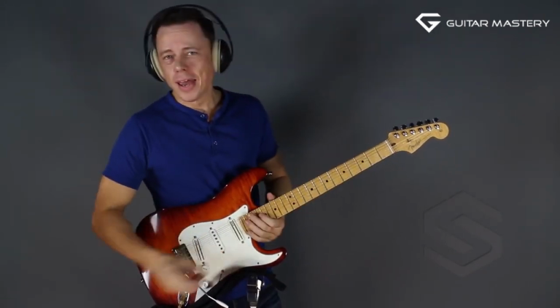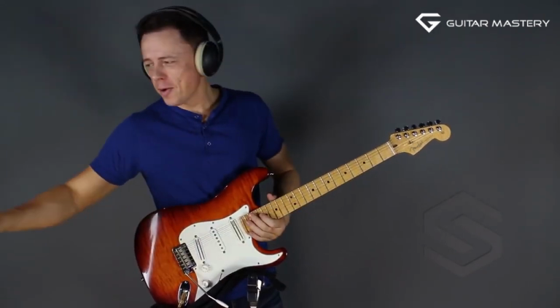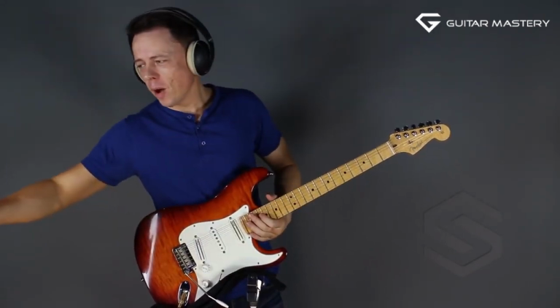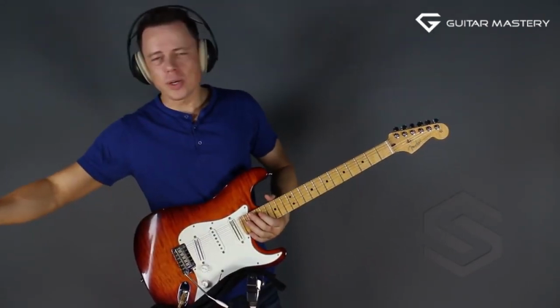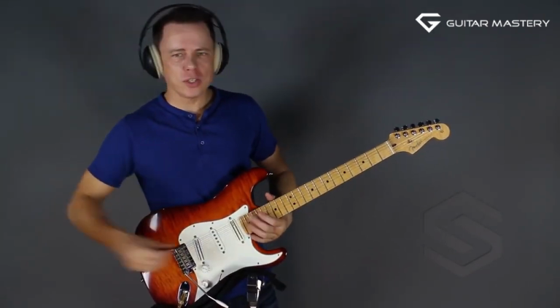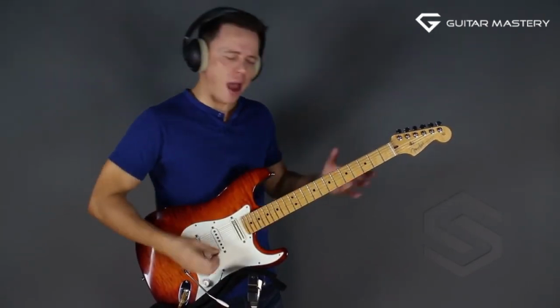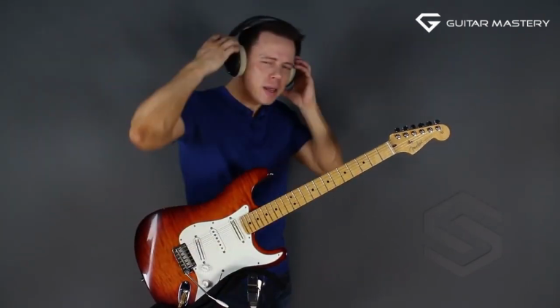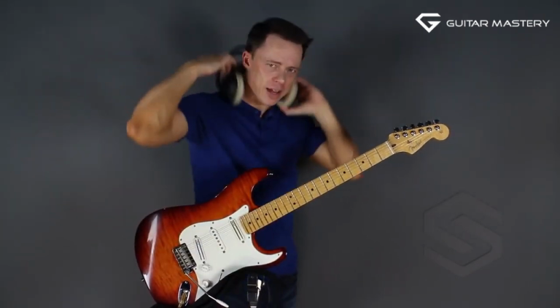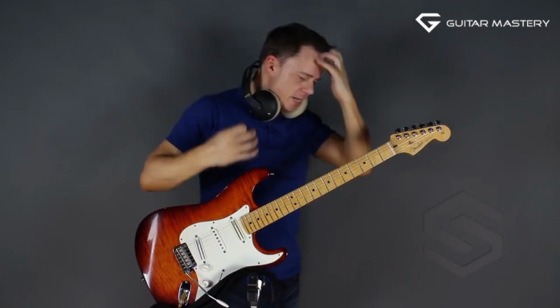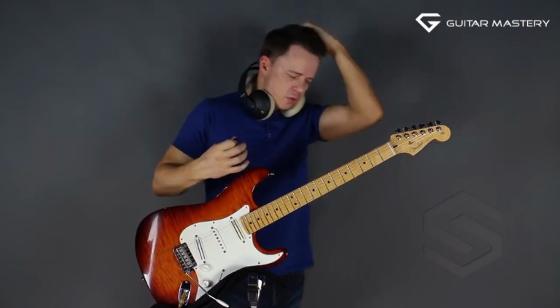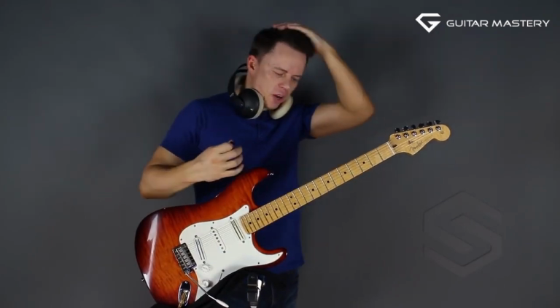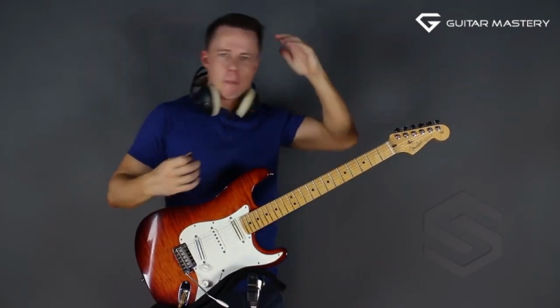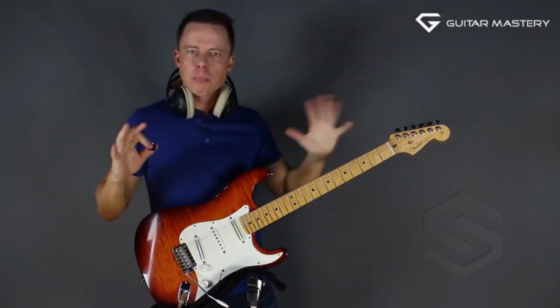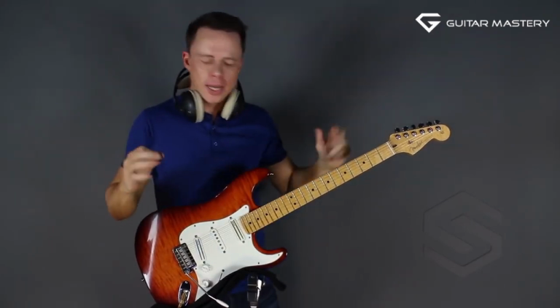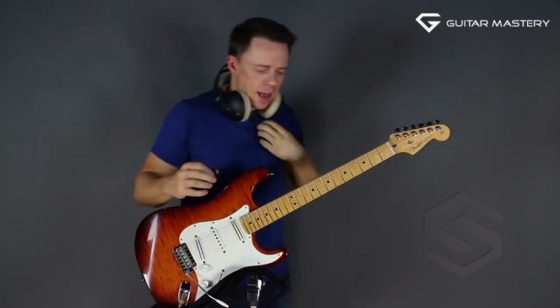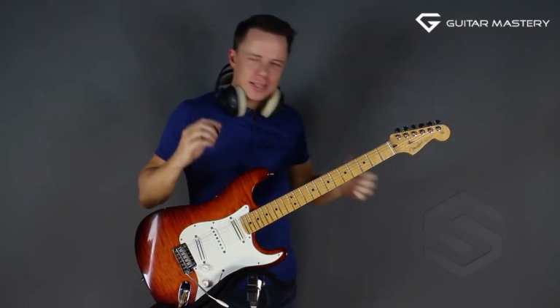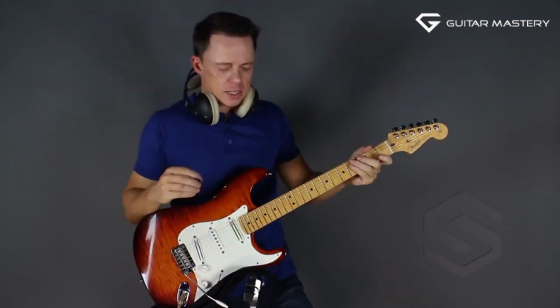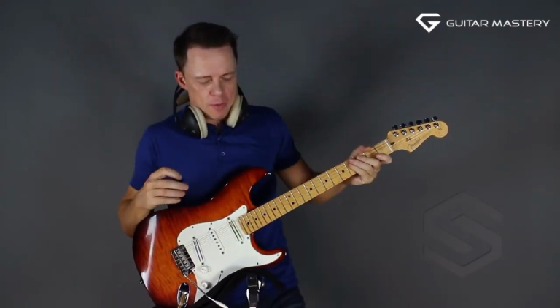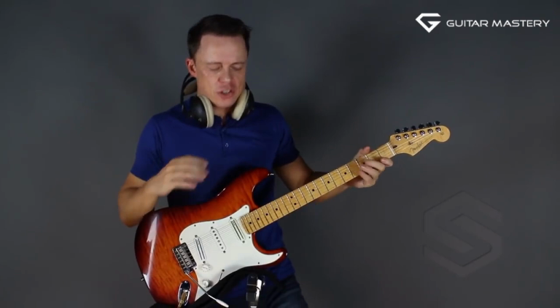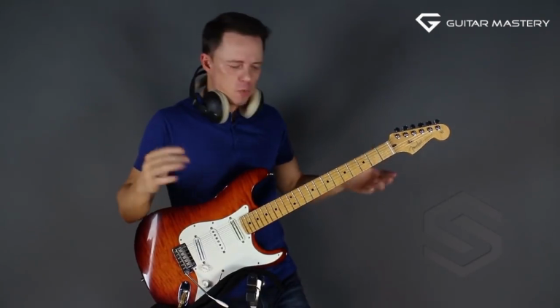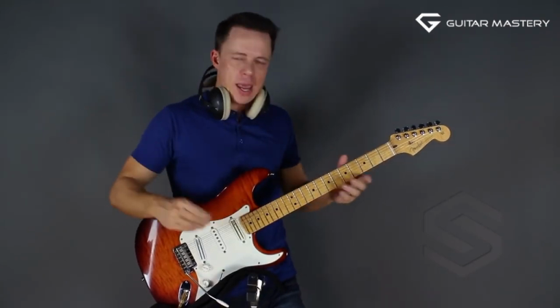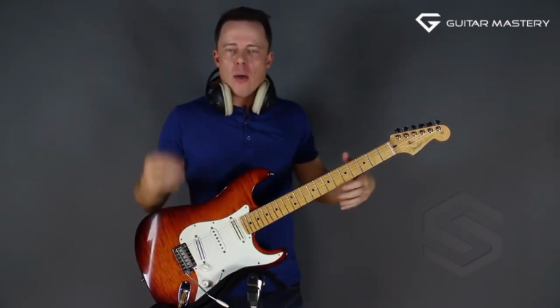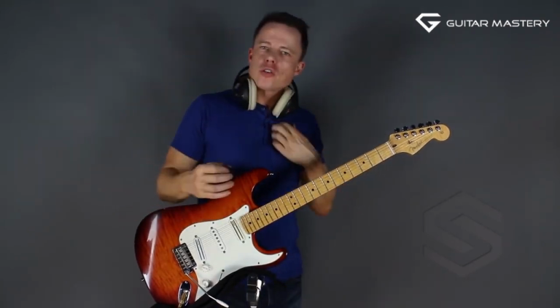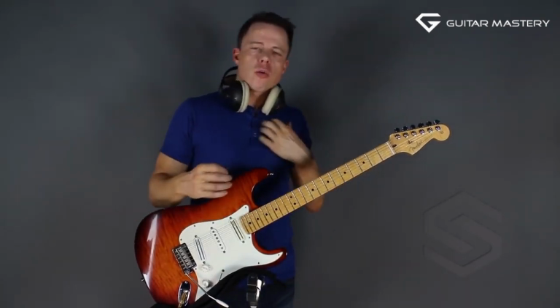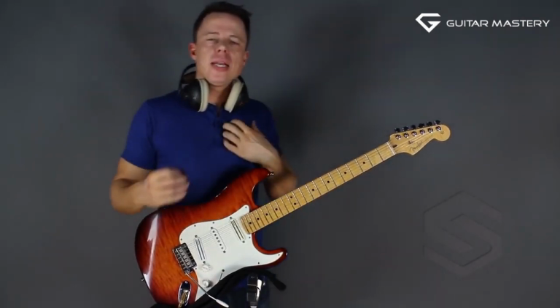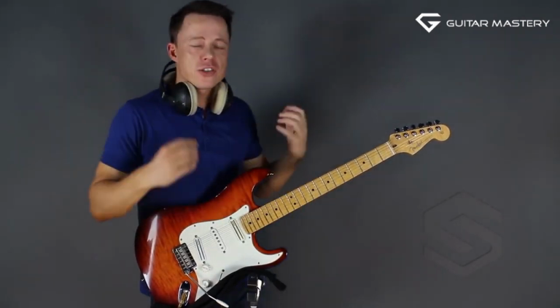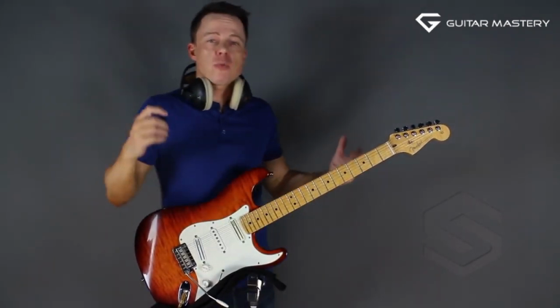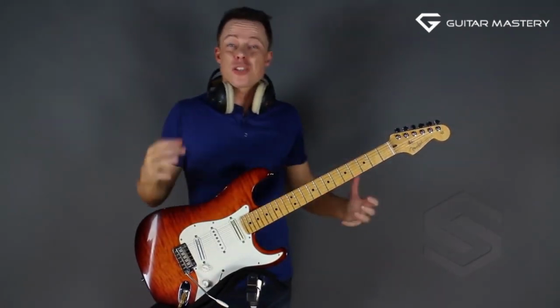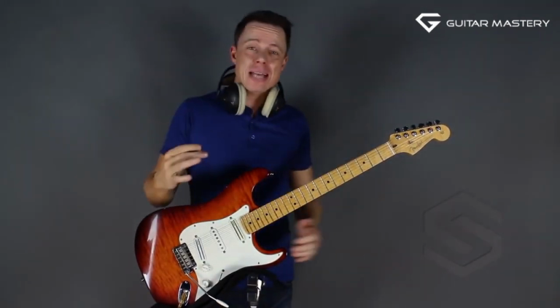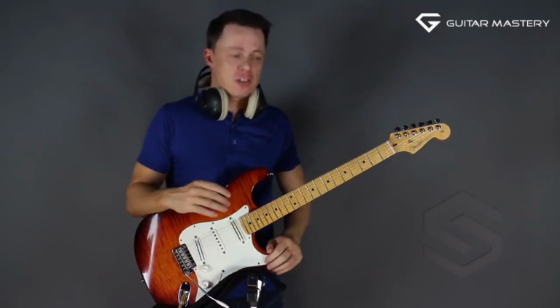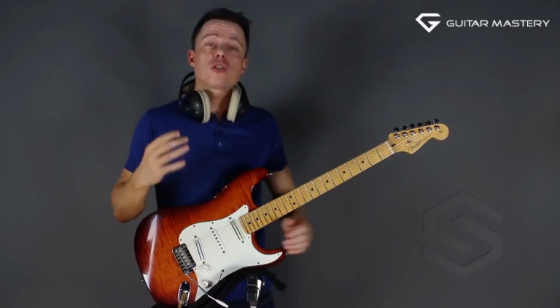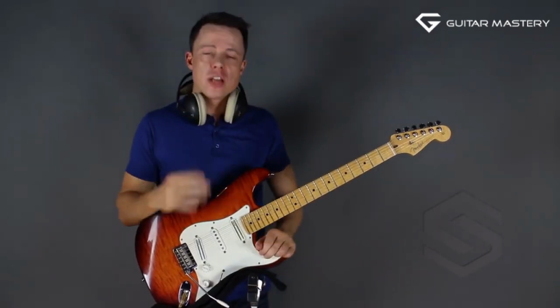What I was doing here wasn't just random improvising. I was actually using what I call a moldable lick. It's a little concept that really changed the way I was approaching soloing completely, and it changed my results massively, almost overnight.